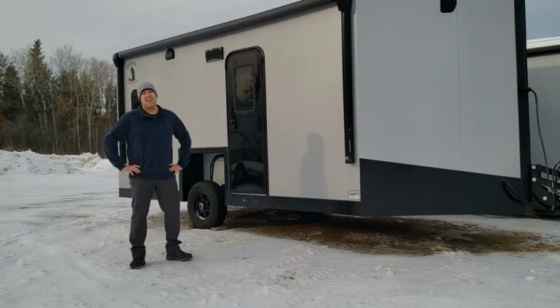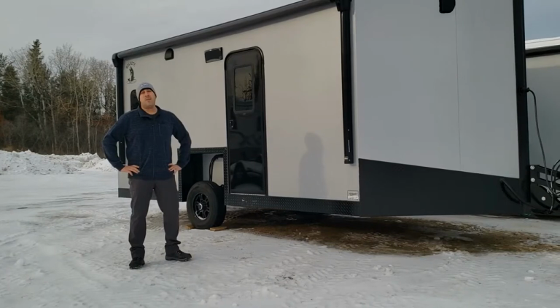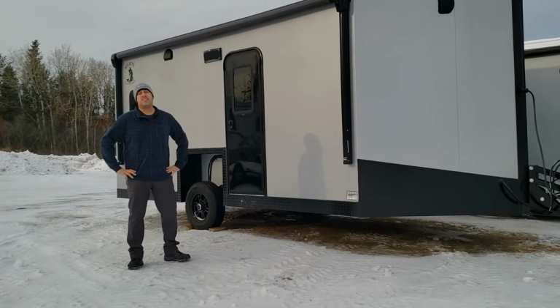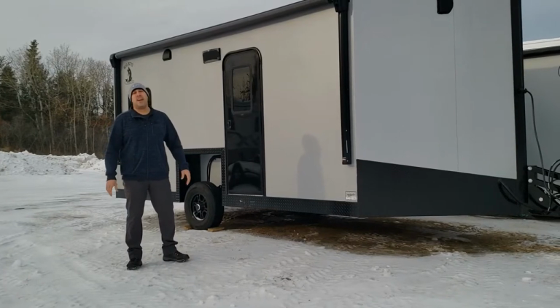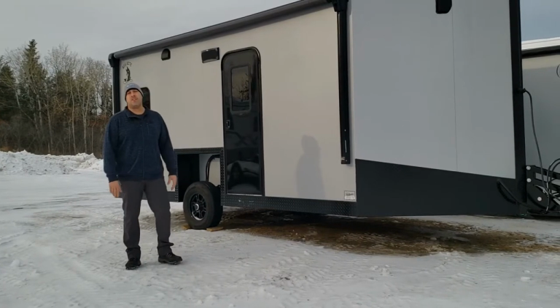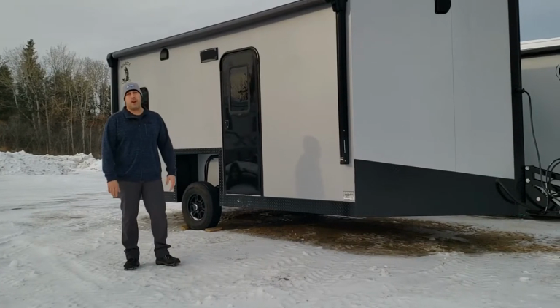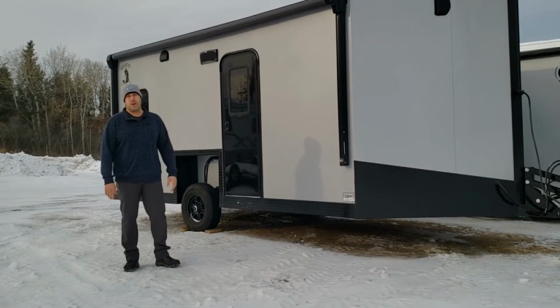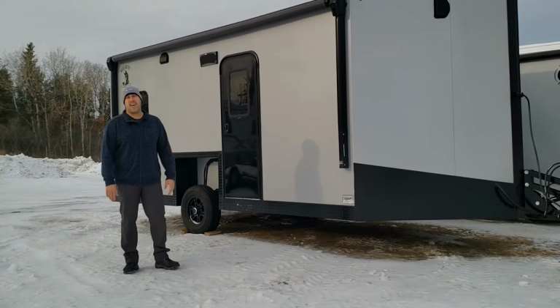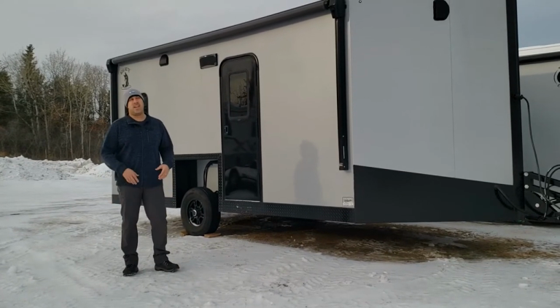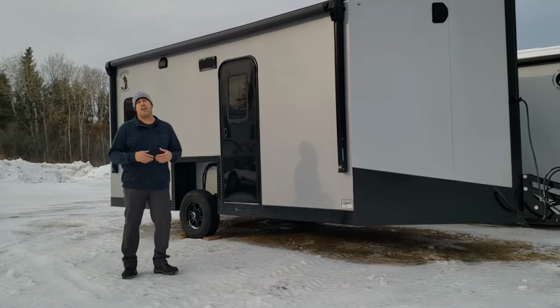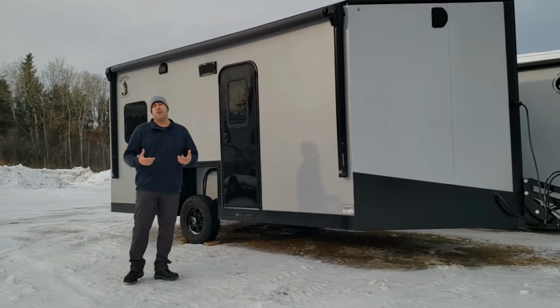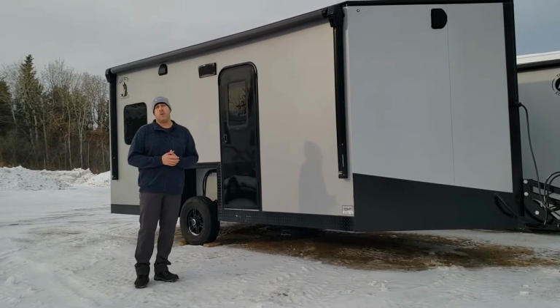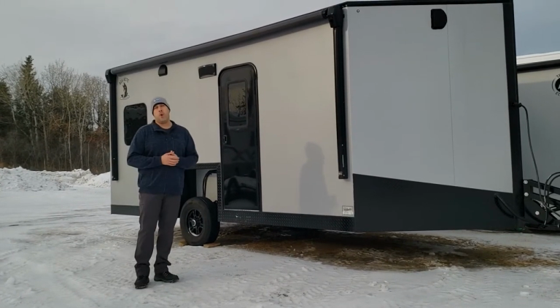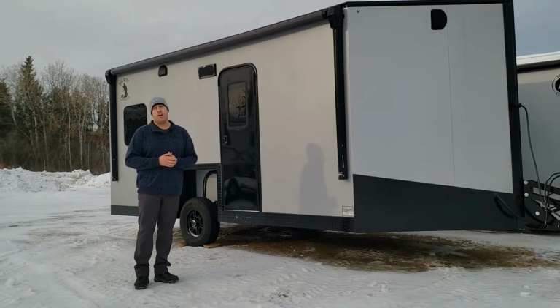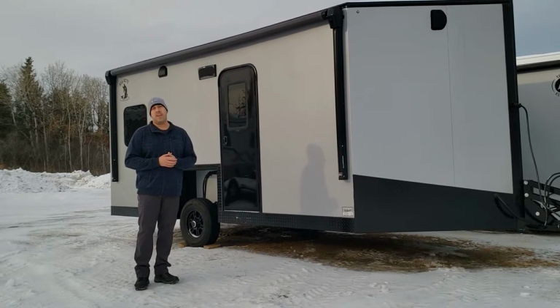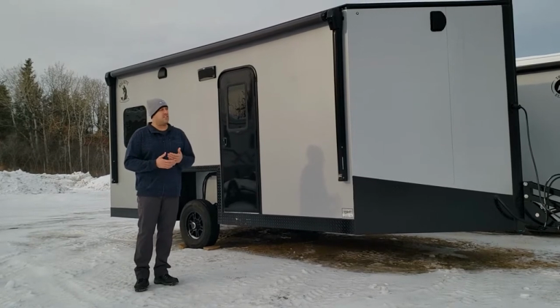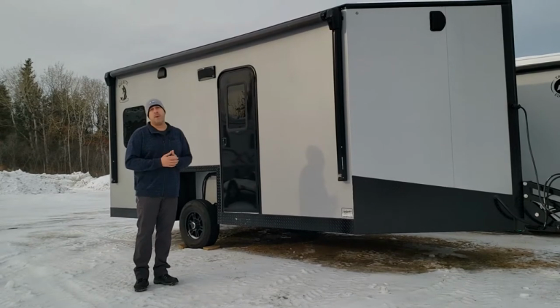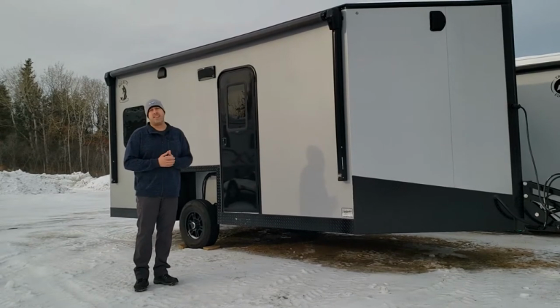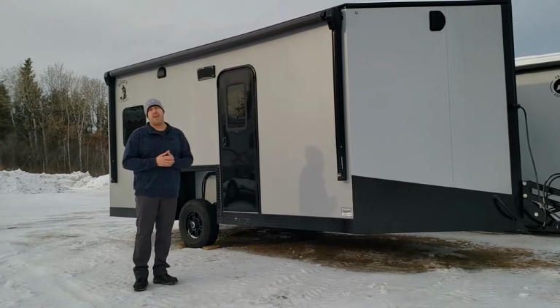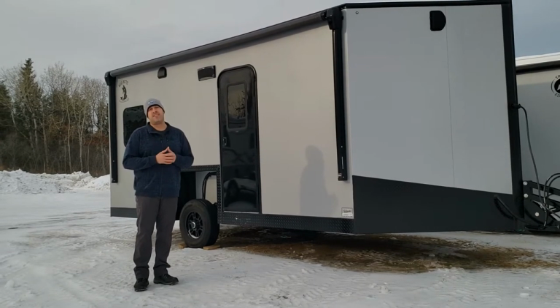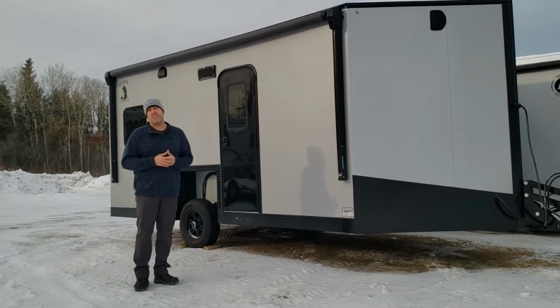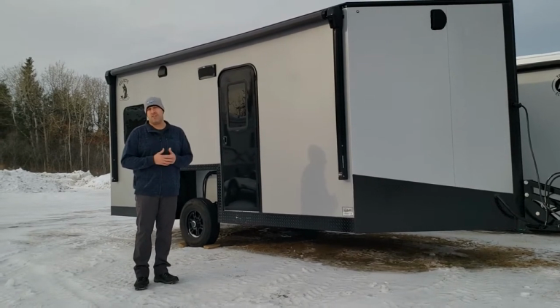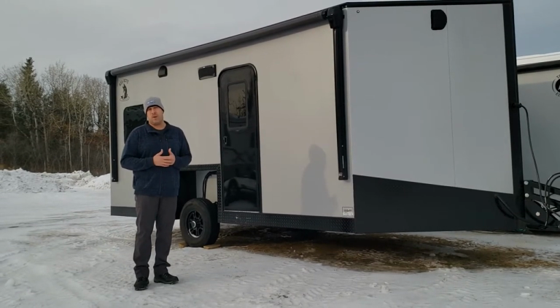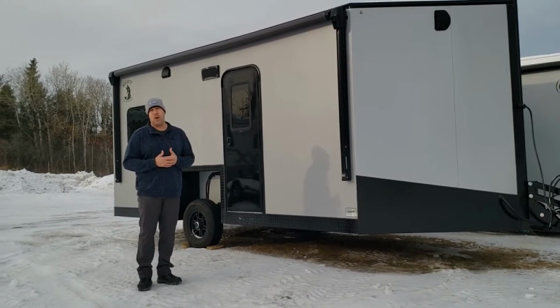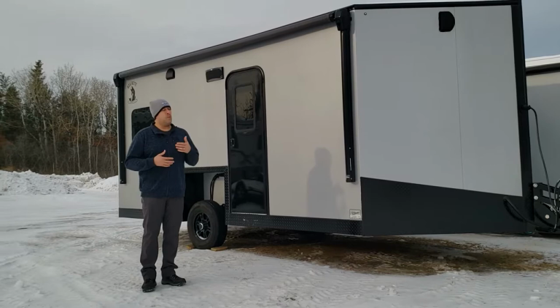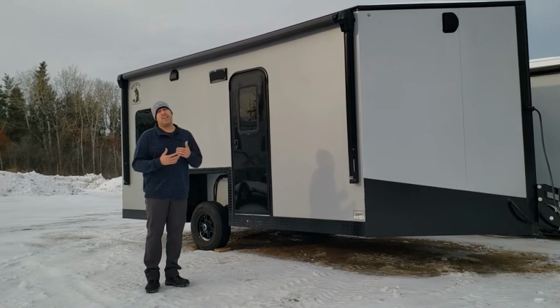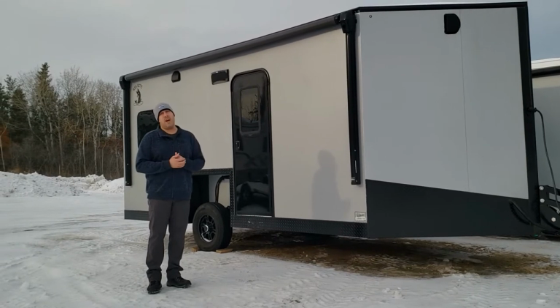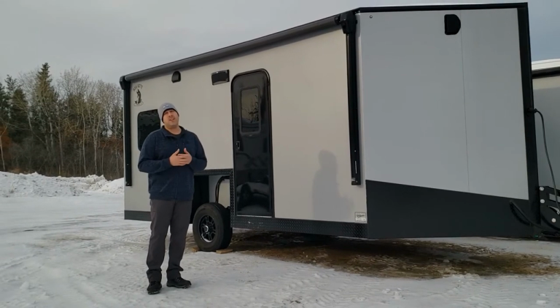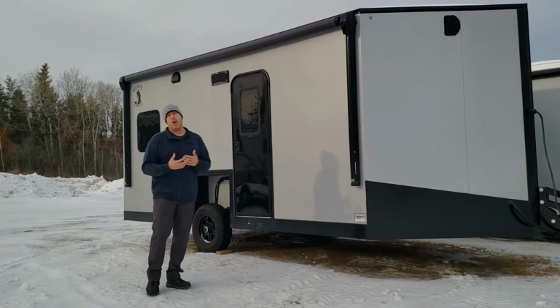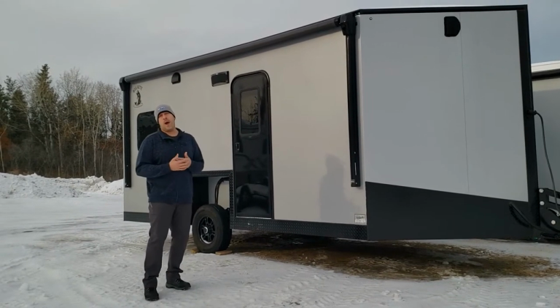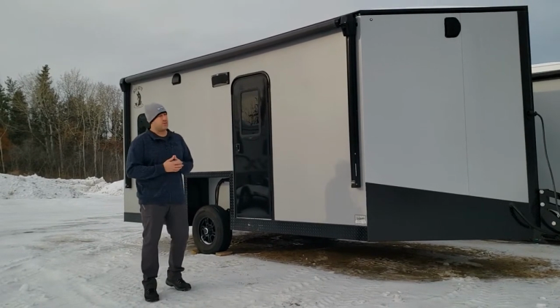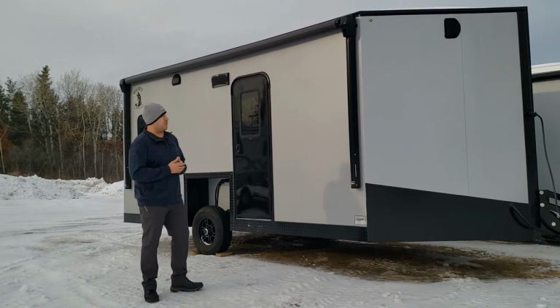Hey everybody, Jason here at iSports in Brainerd, Minnesota, and today I'd like to take you on a quick tour of the Silver Big Bite that we have in stock on the lot for sale right now. Really nice house, all year-round use with this one.